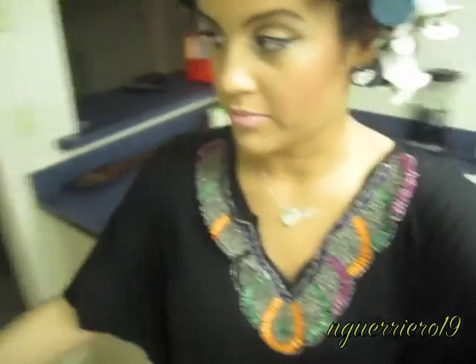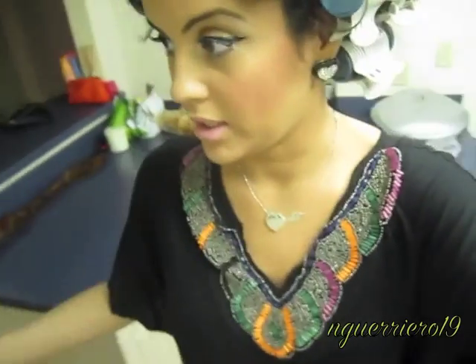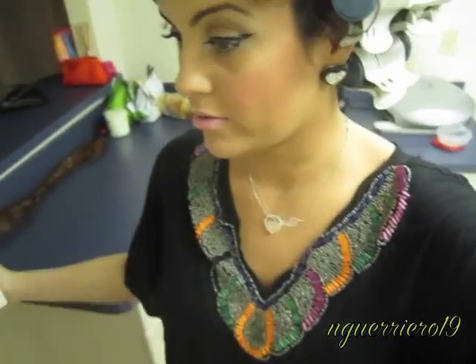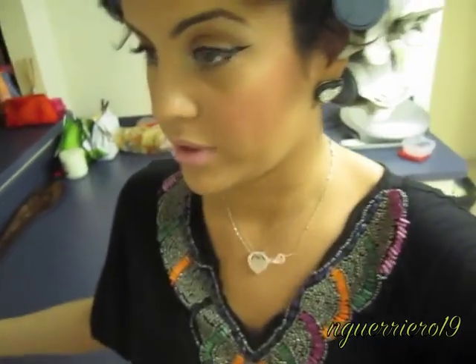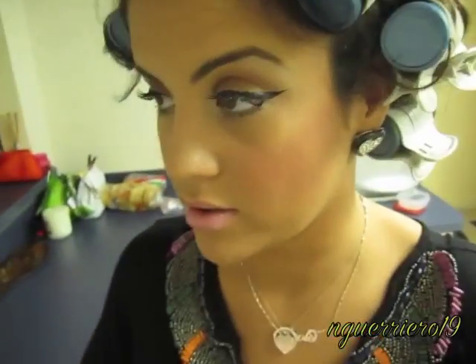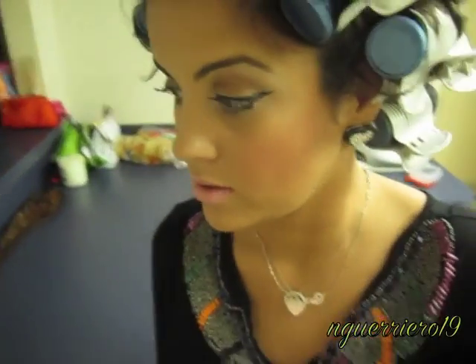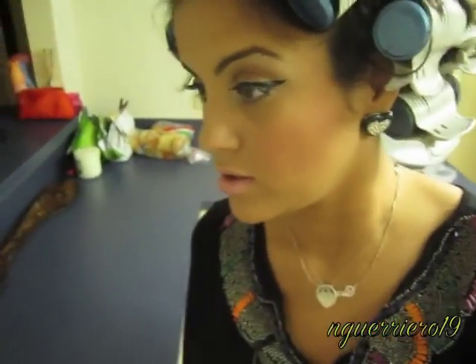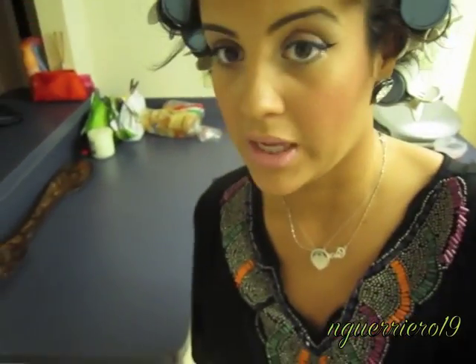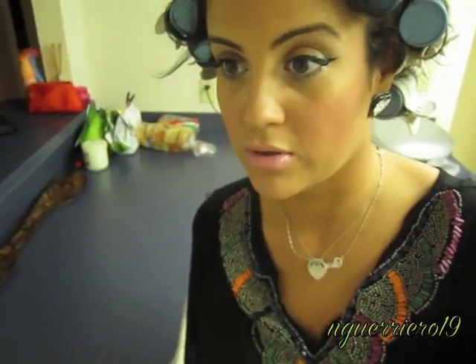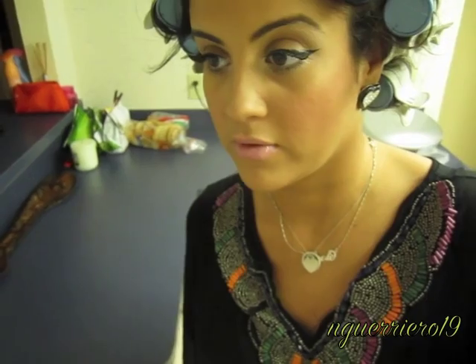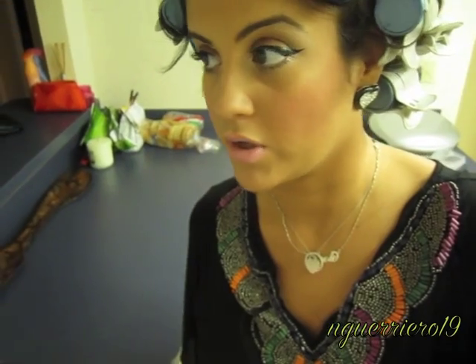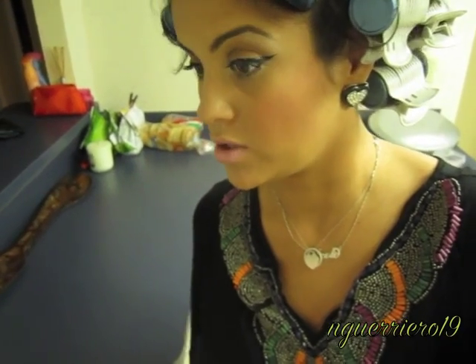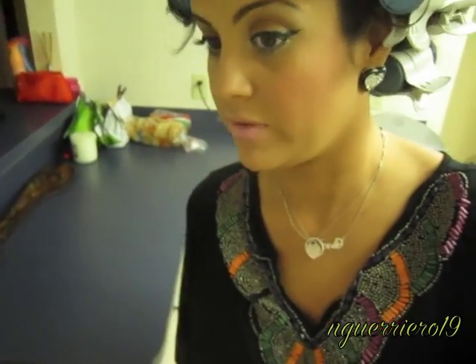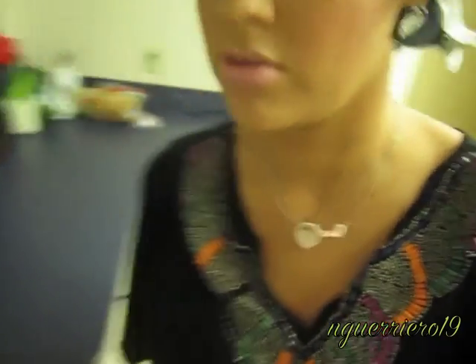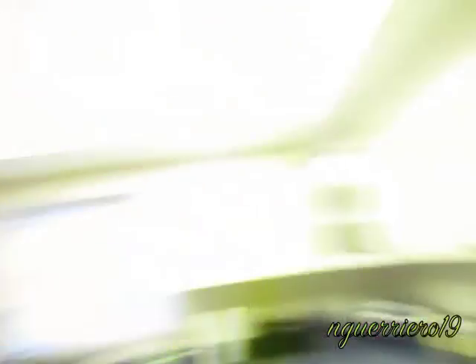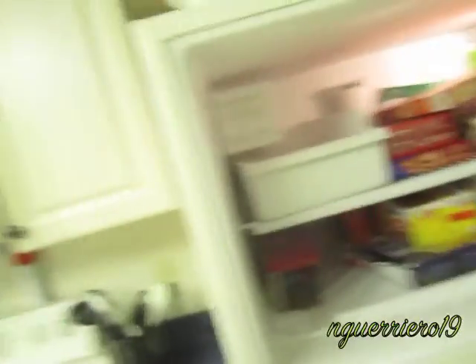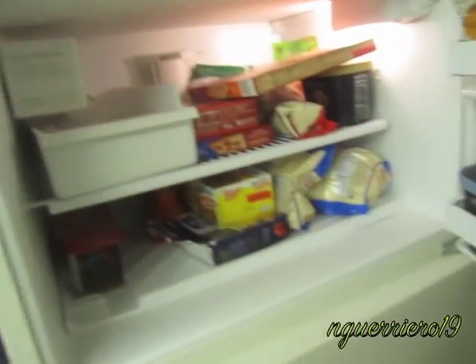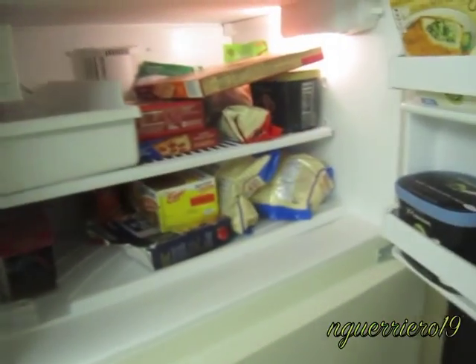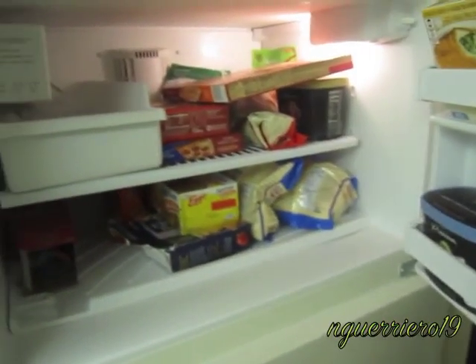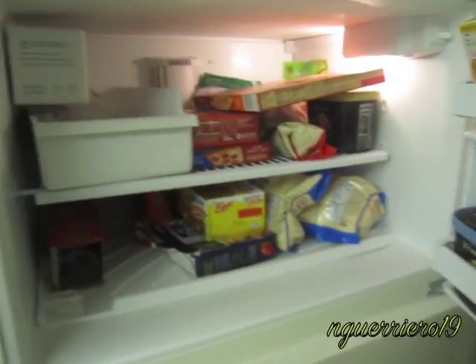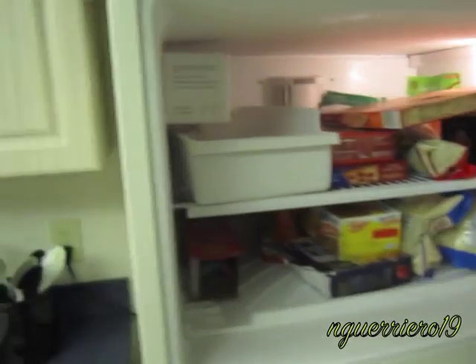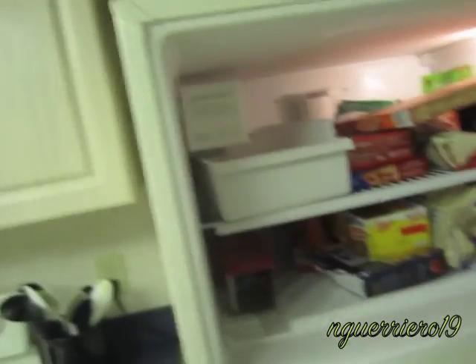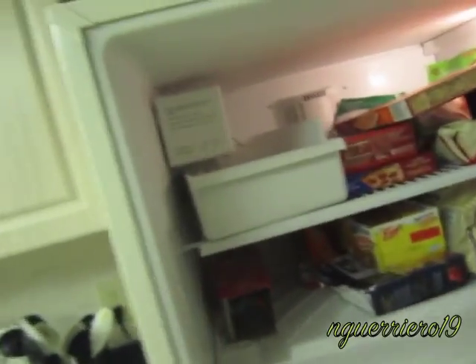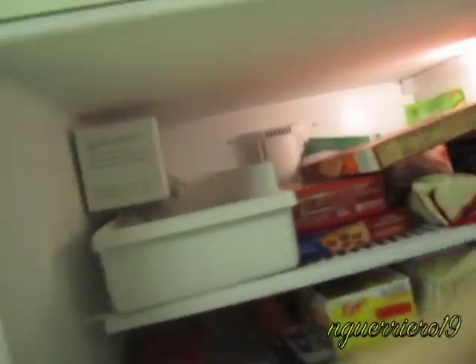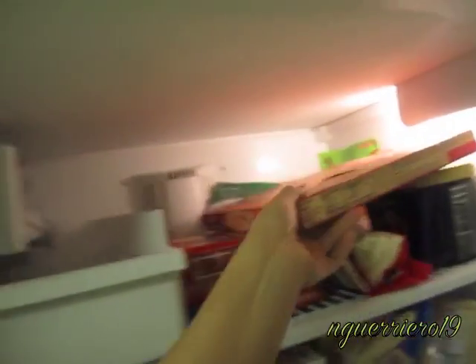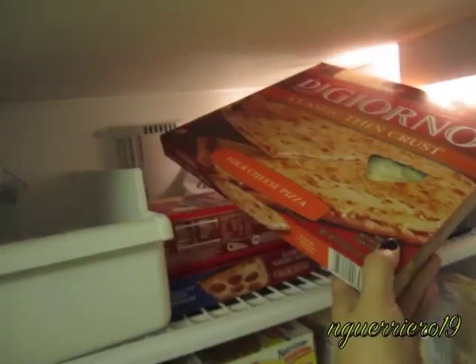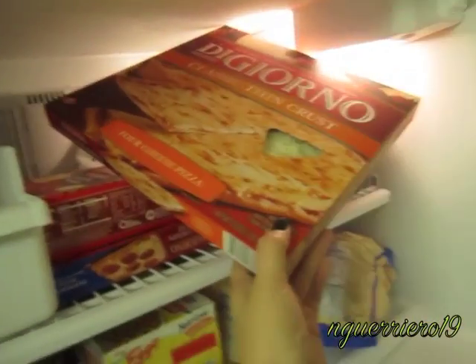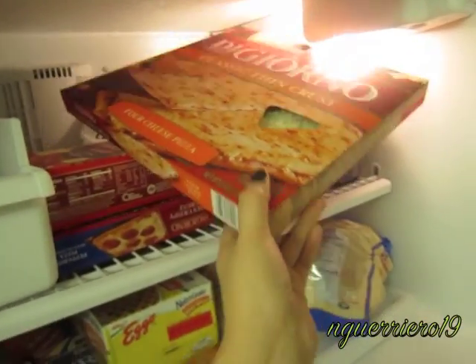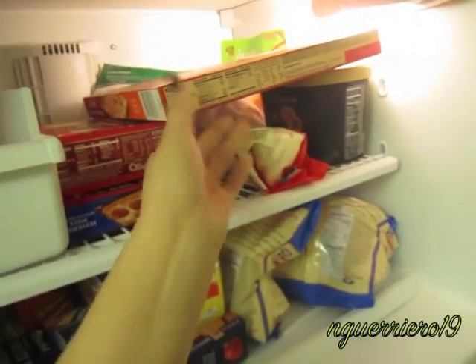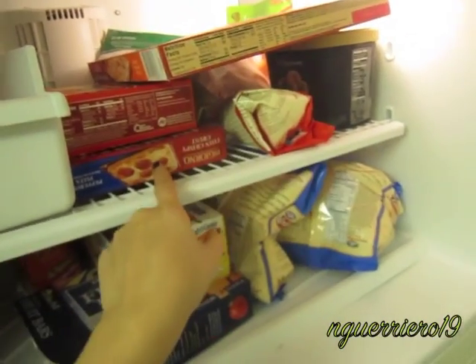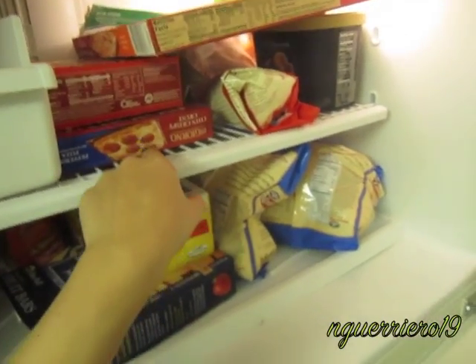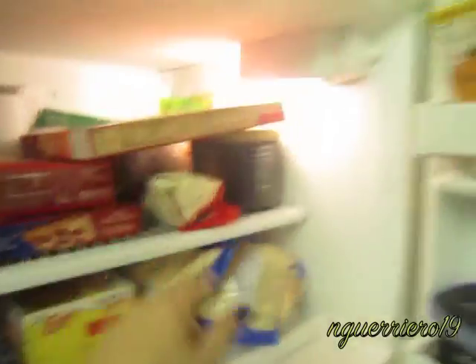I don't know what I want to eat. Should this be like an episode of Cribs where I show you what's in my freezer? I want a pizza — hmm, maybe a little pizza.